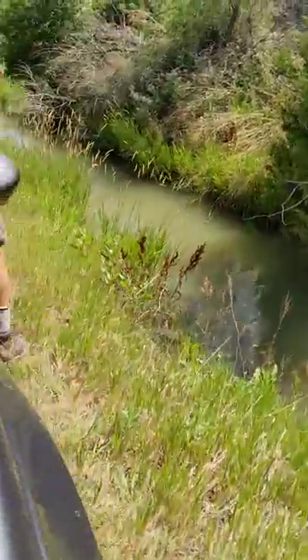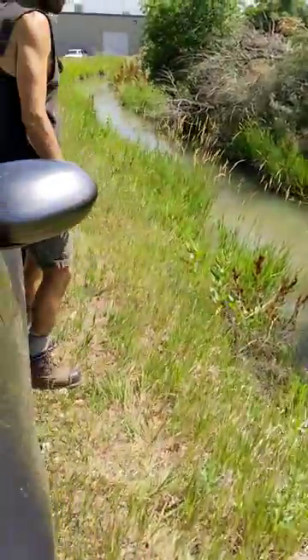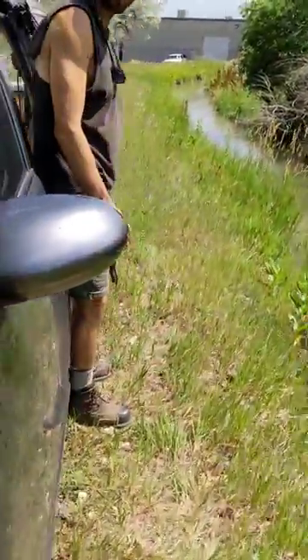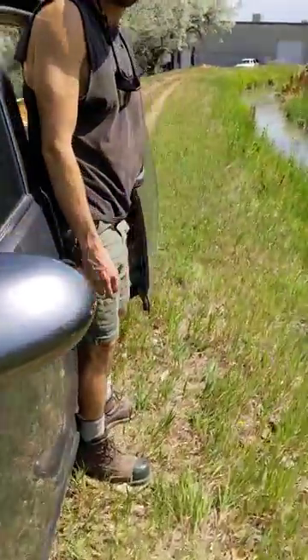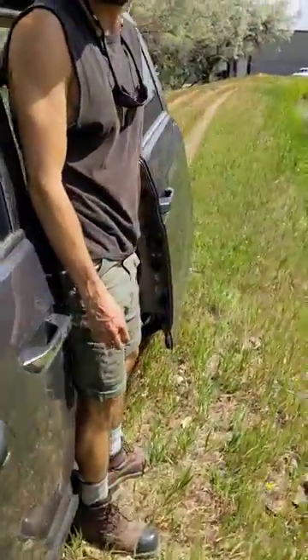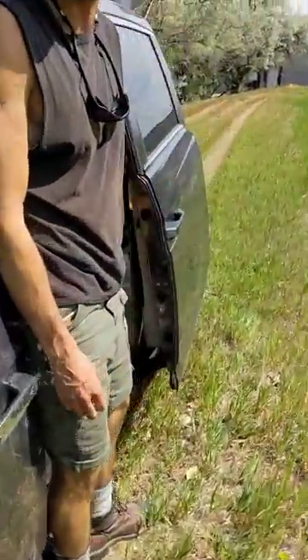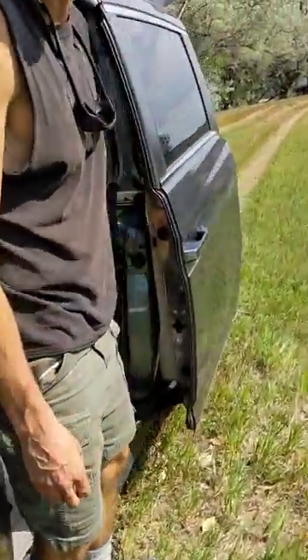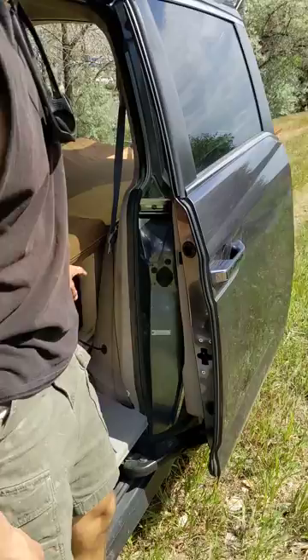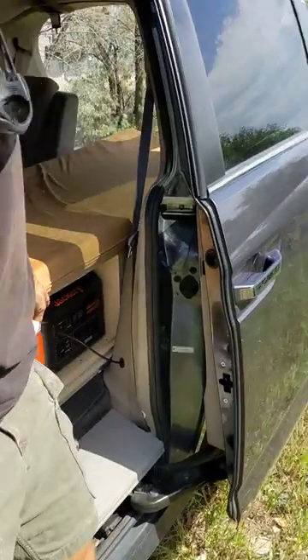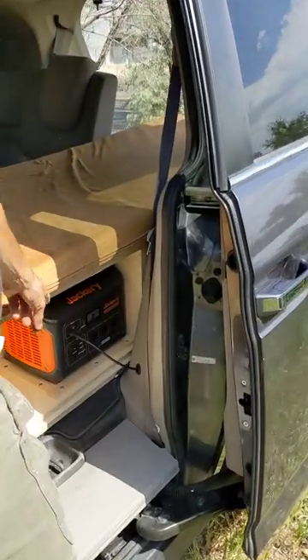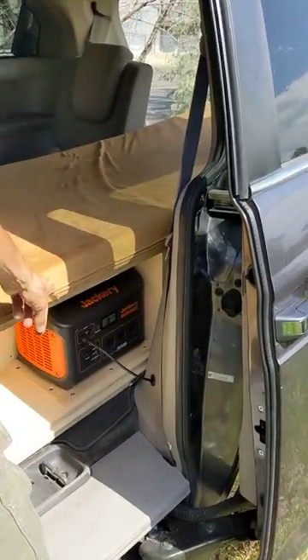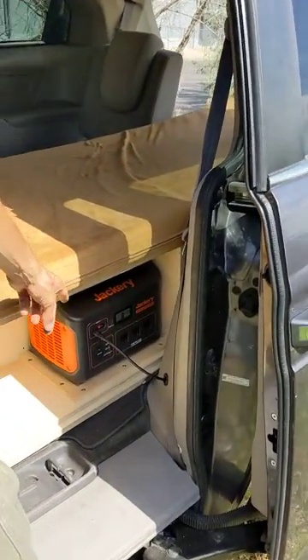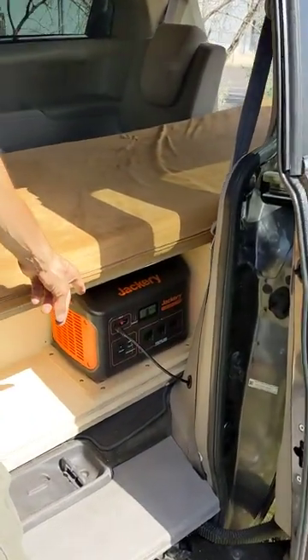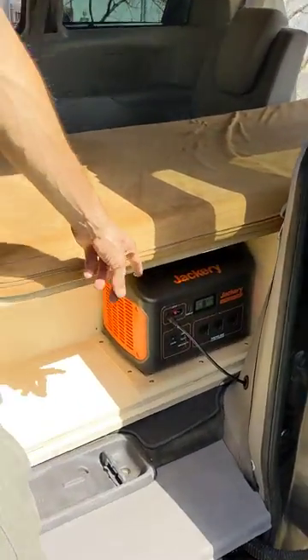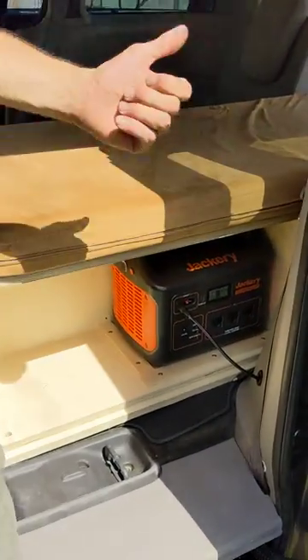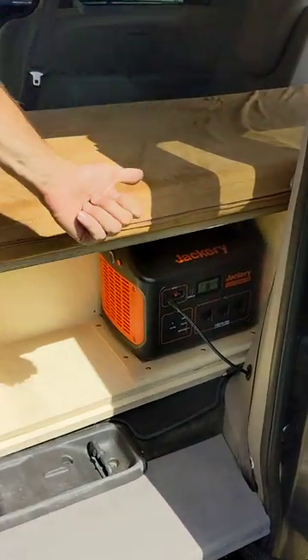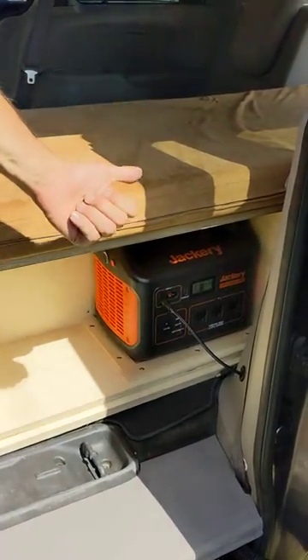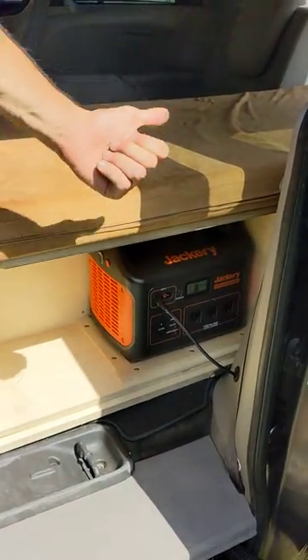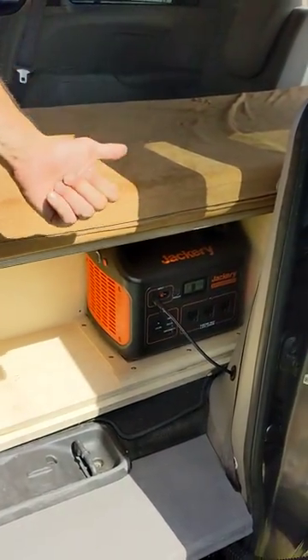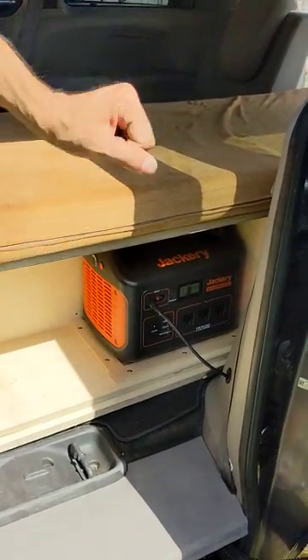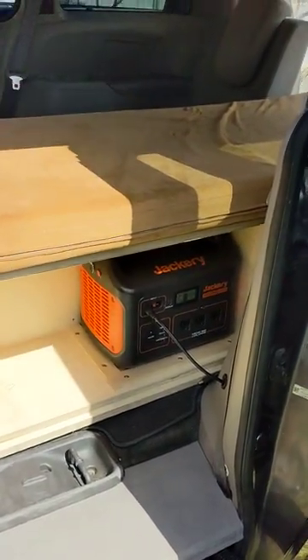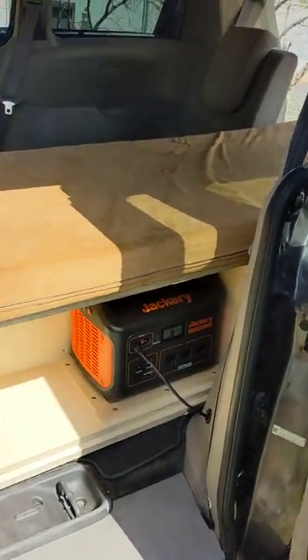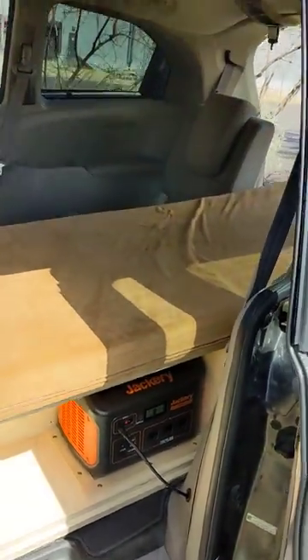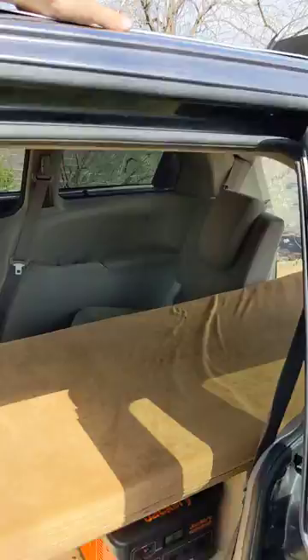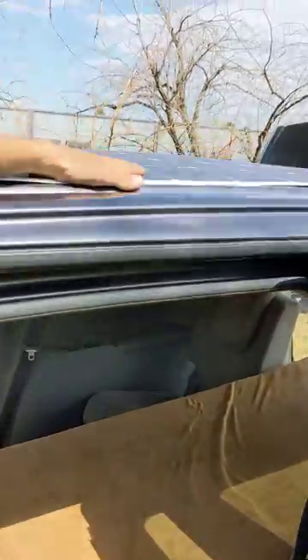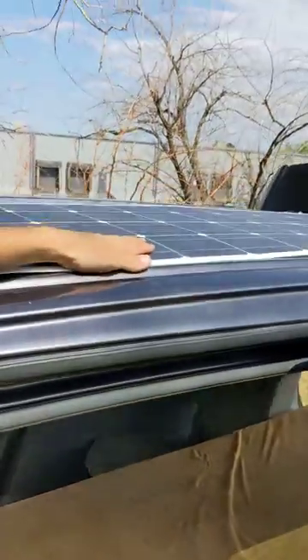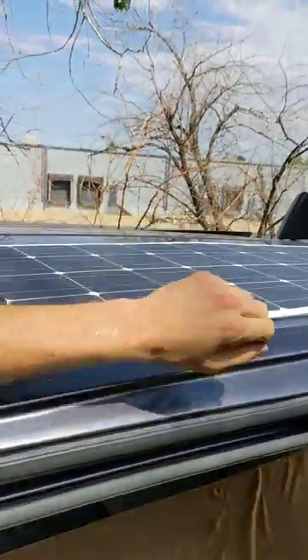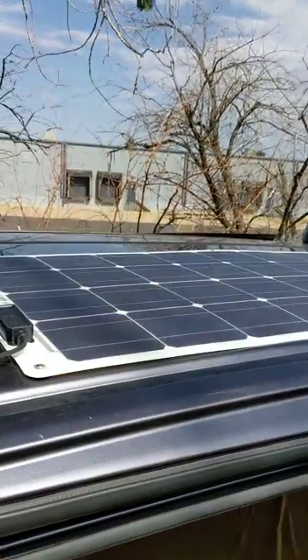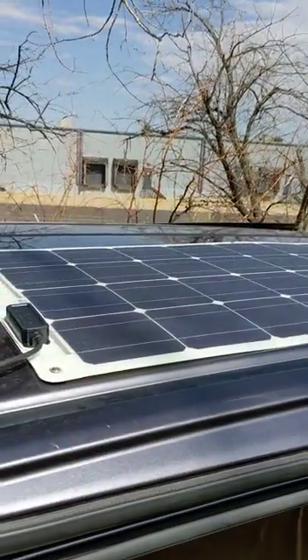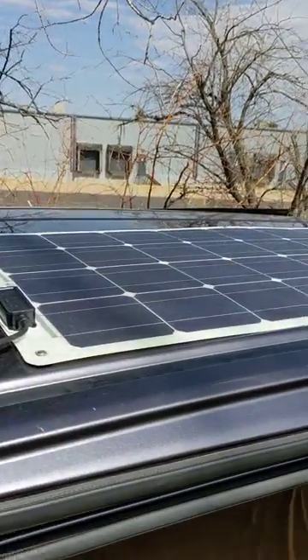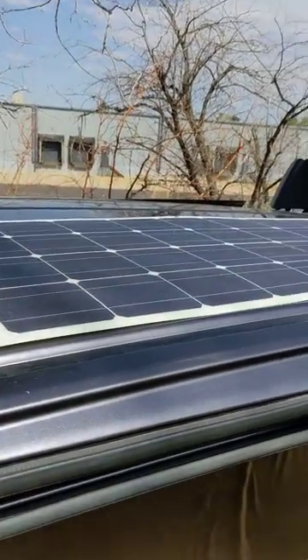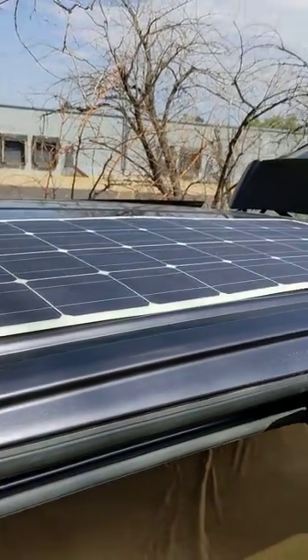The electrical system runs off of the thousand watt hour Jackery battery. It's plugged into solar right now. Solar up top here is a hundred watt Renogy flexible panel.